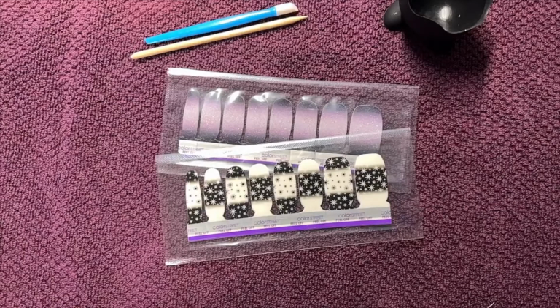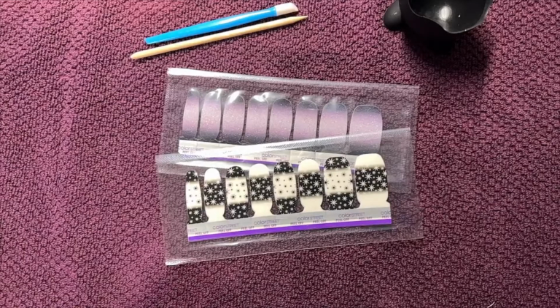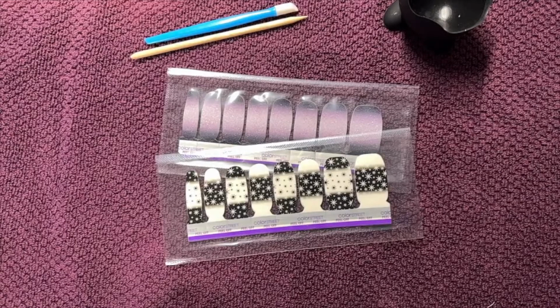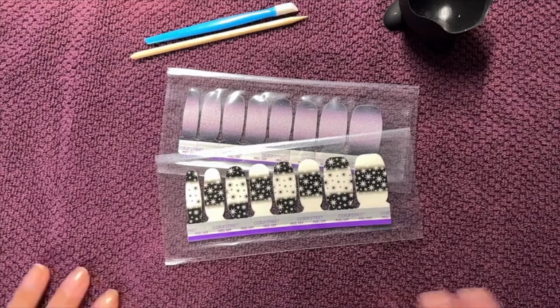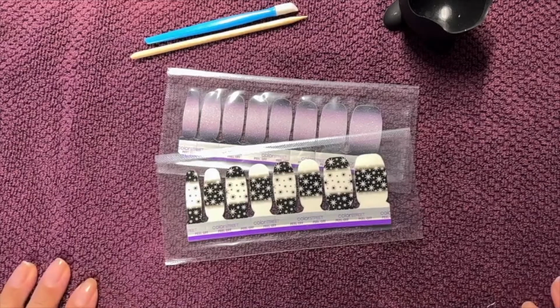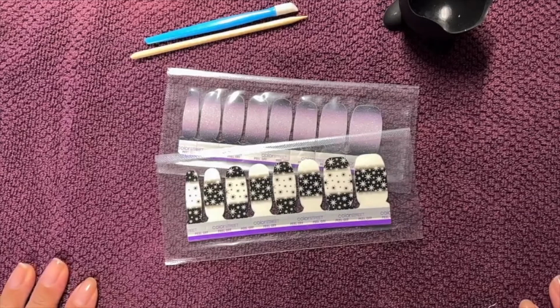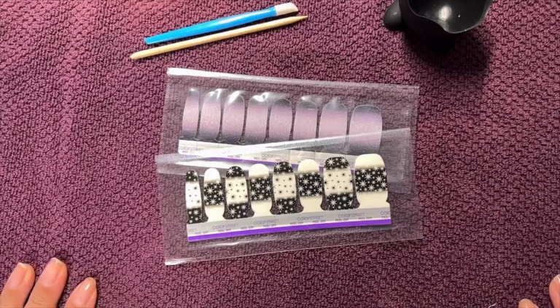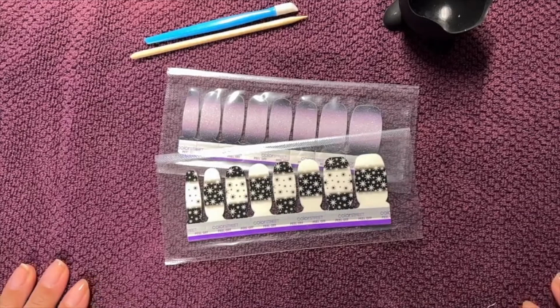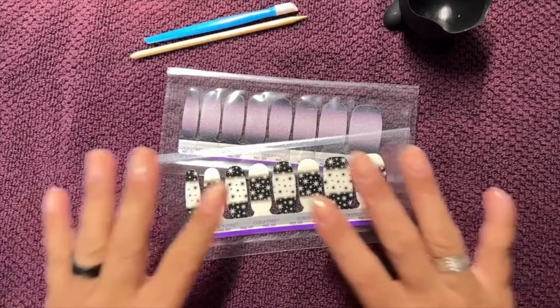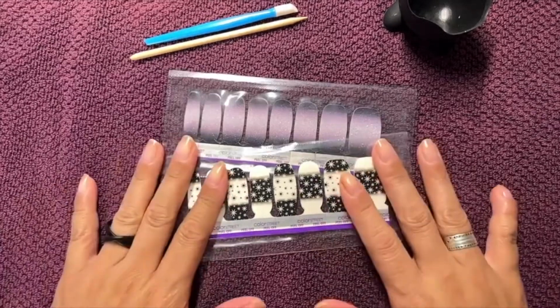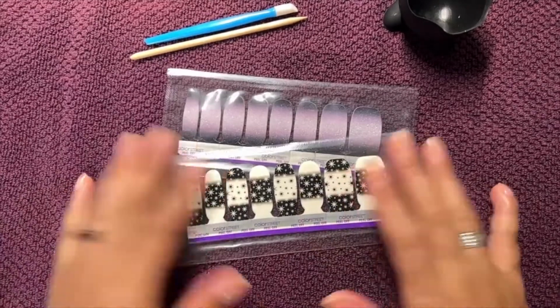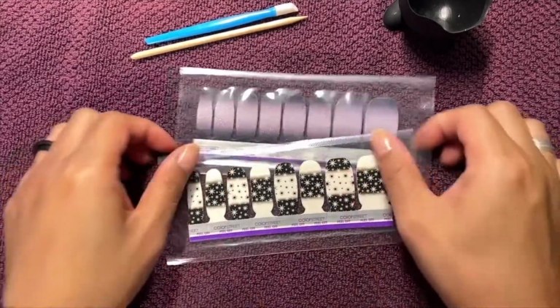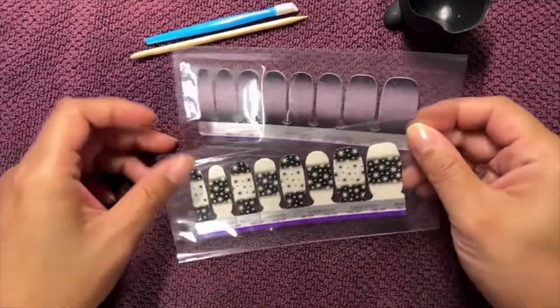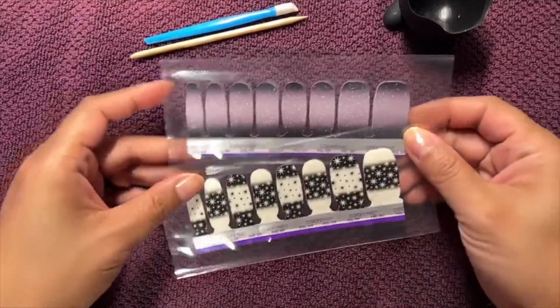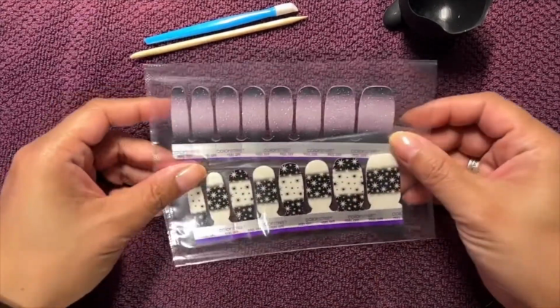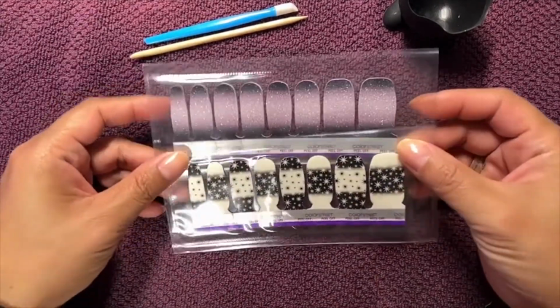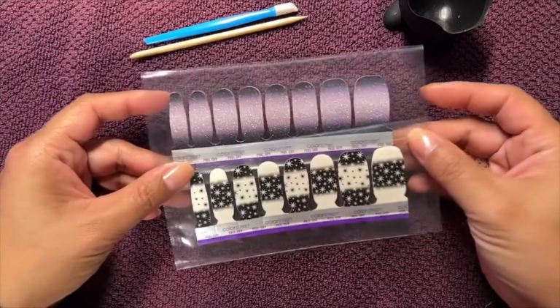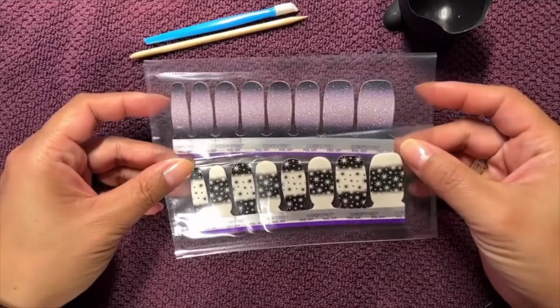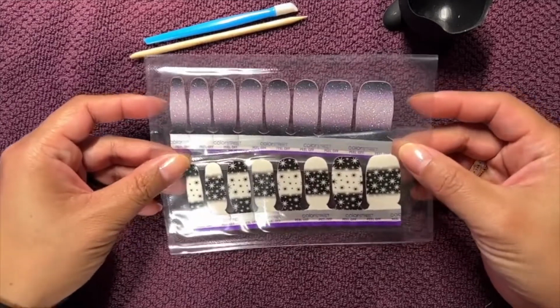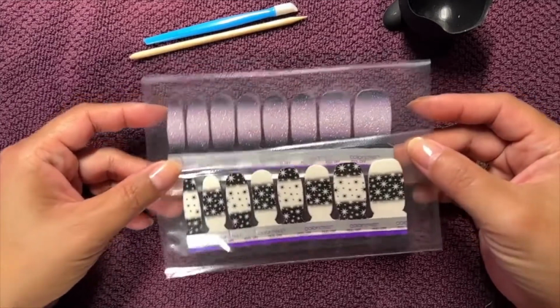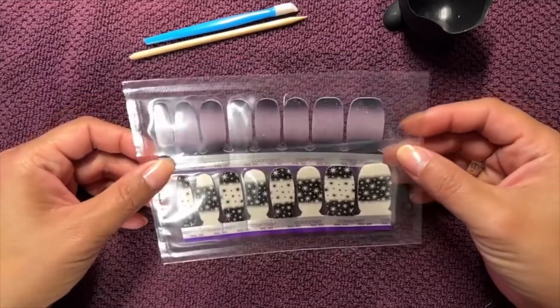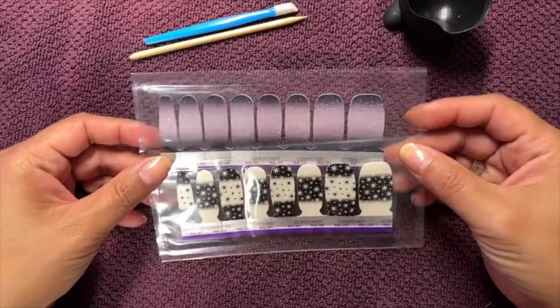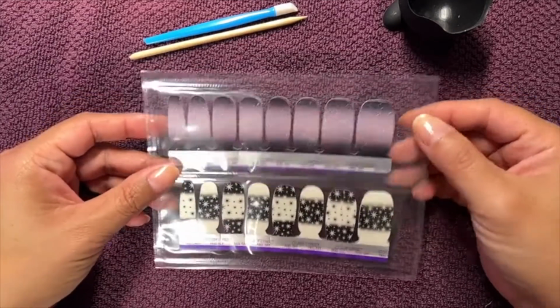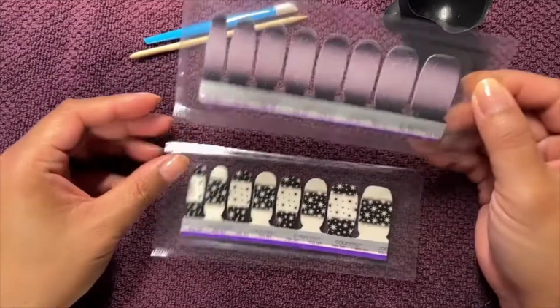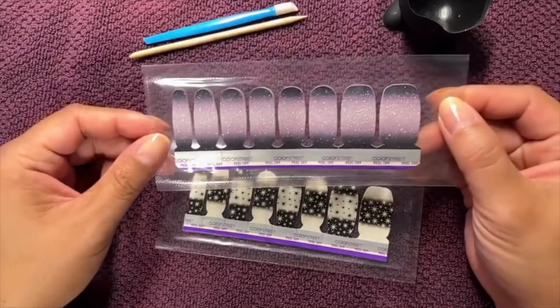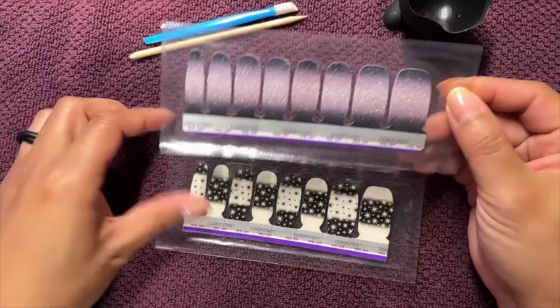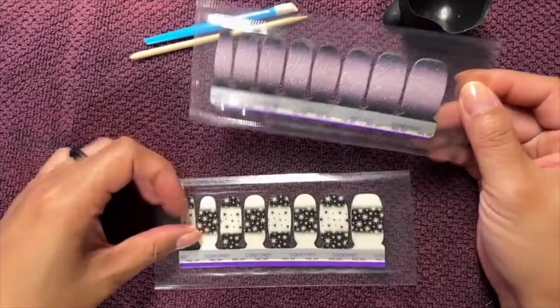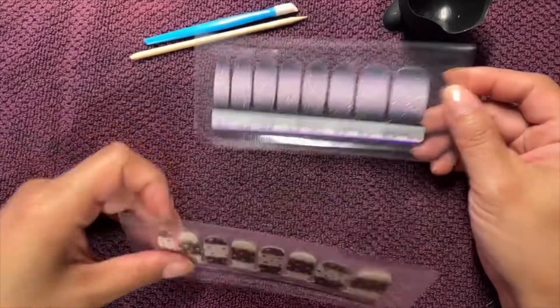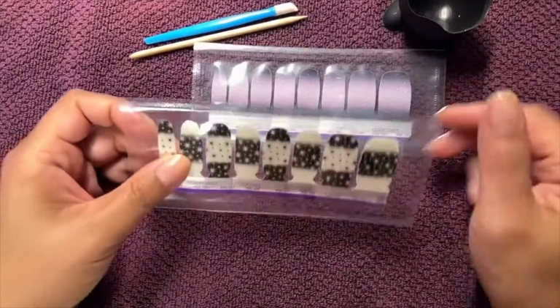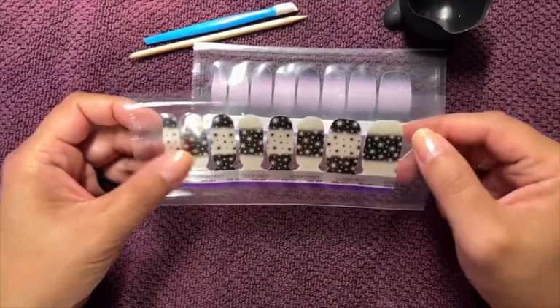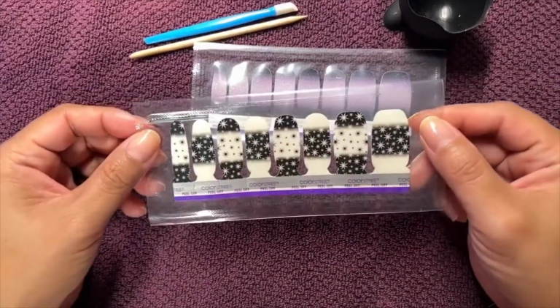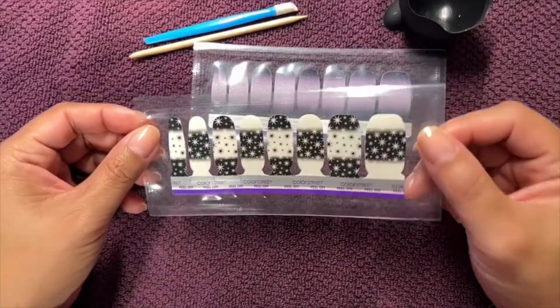Hi there, this is Shannon with Chic and Sassy Nails by Shannon. I'm going to do my next mani and I'm using two of the new sets that I haven't tried yet from our fall collection. This is Smoke and Mirrors and this is Better Safe Than Starry.